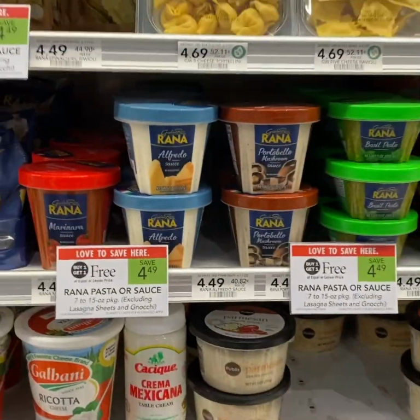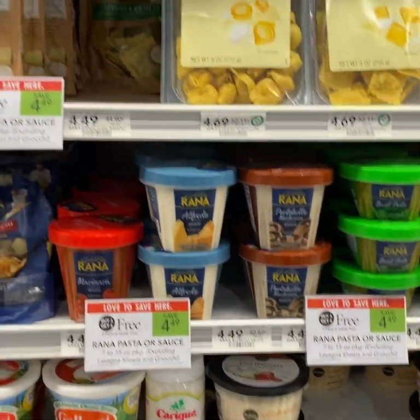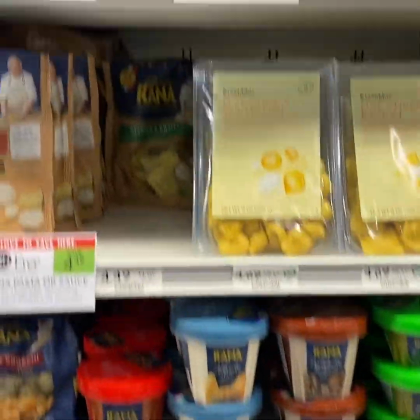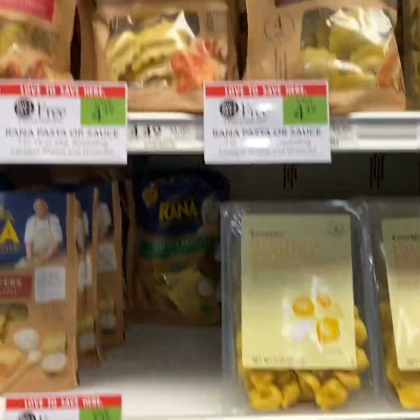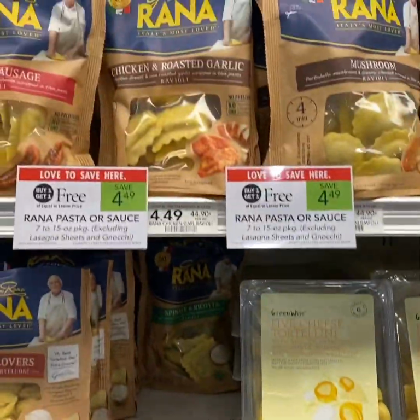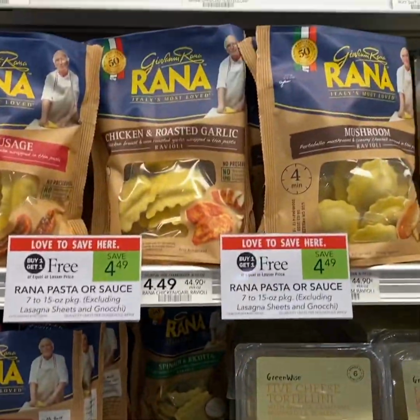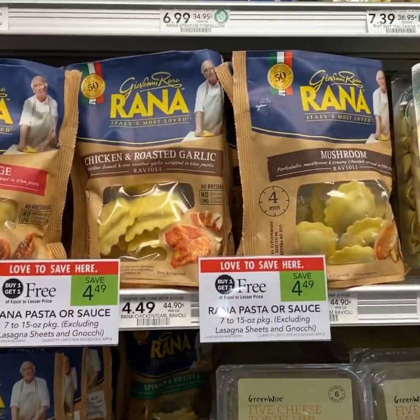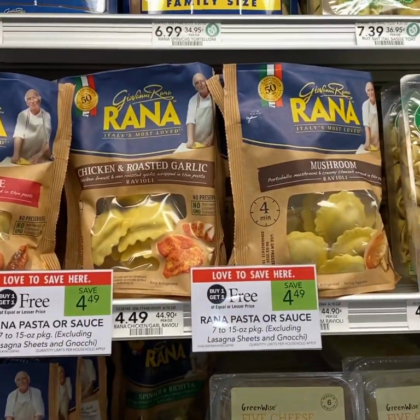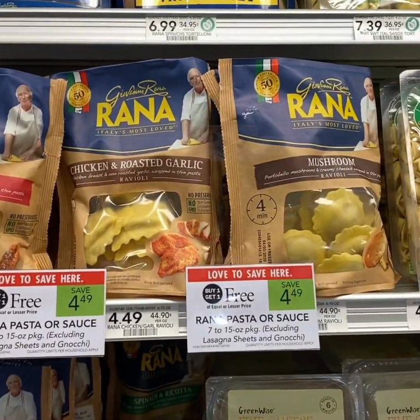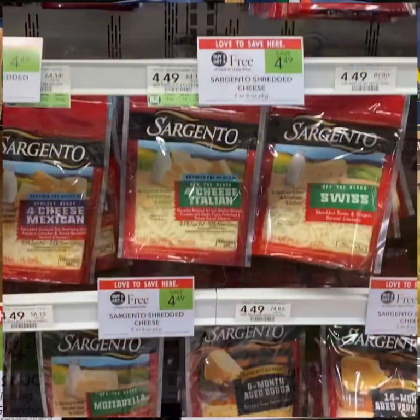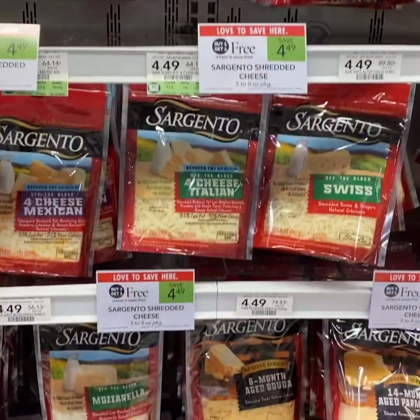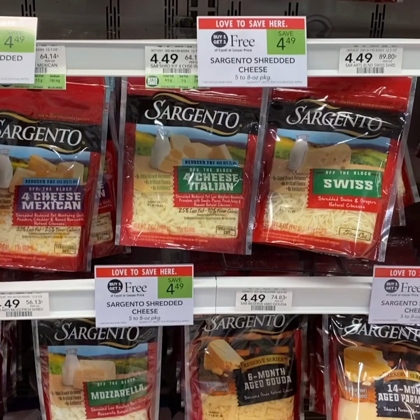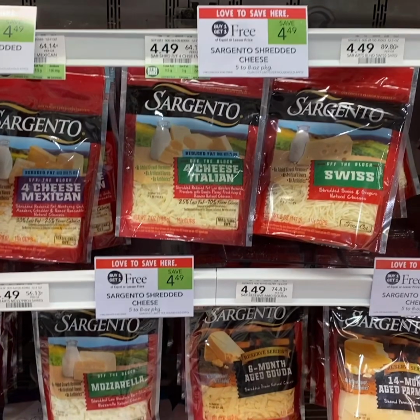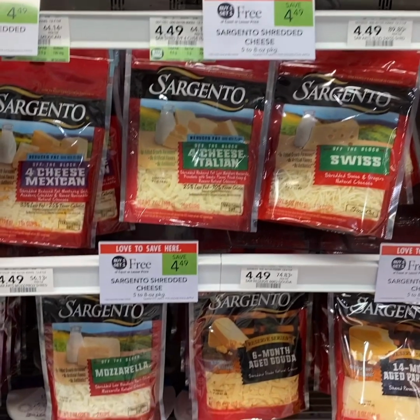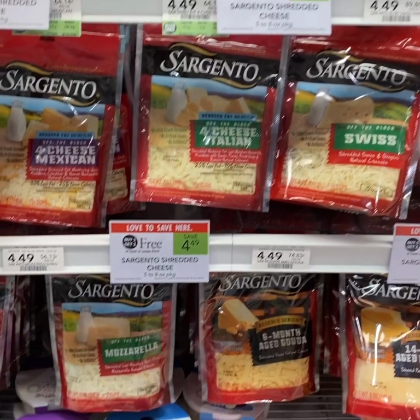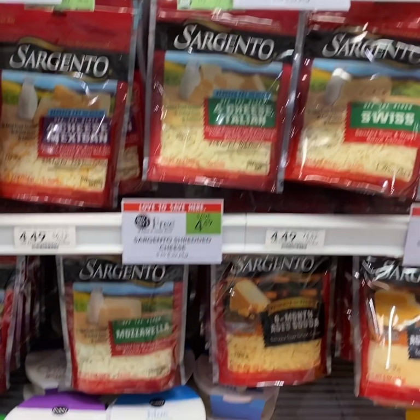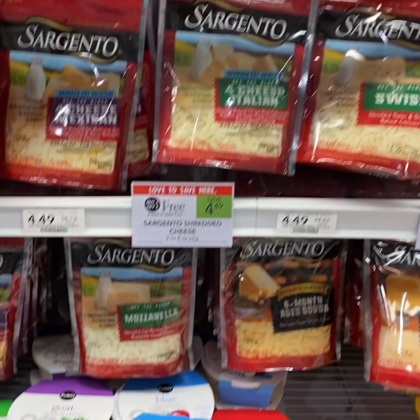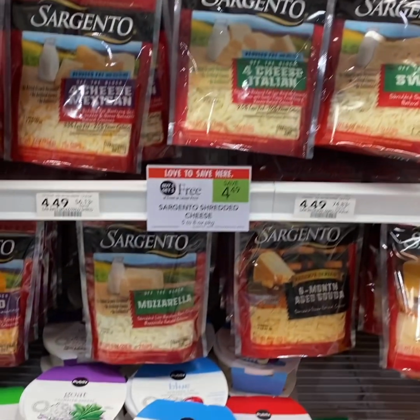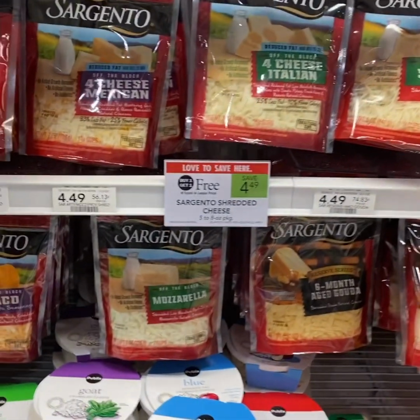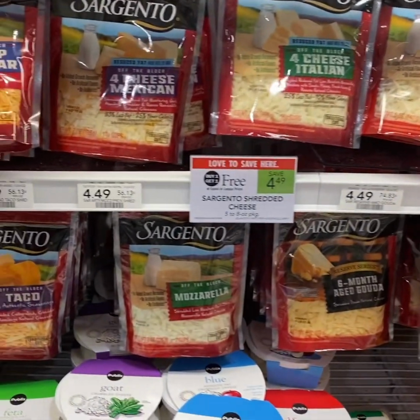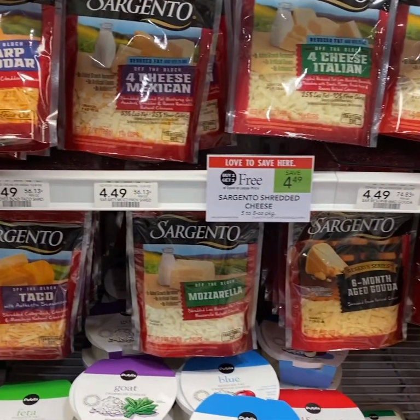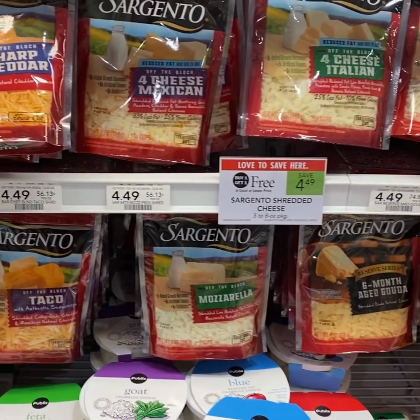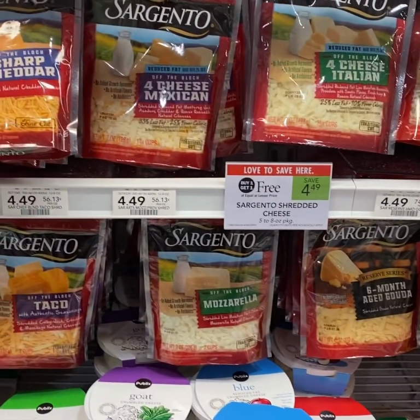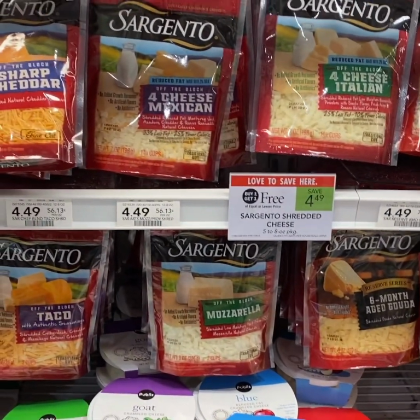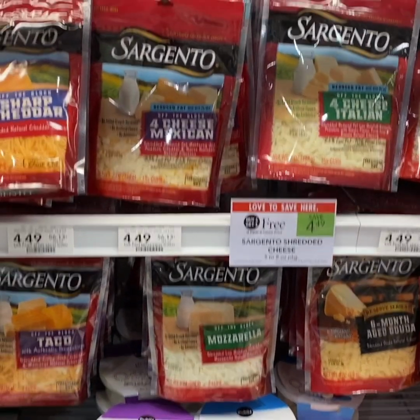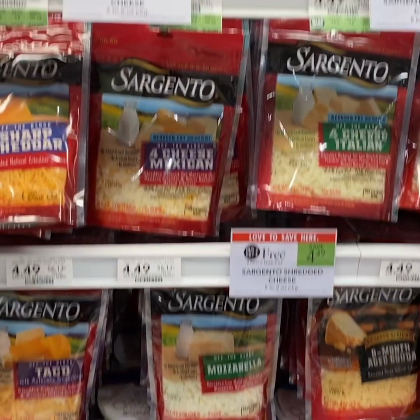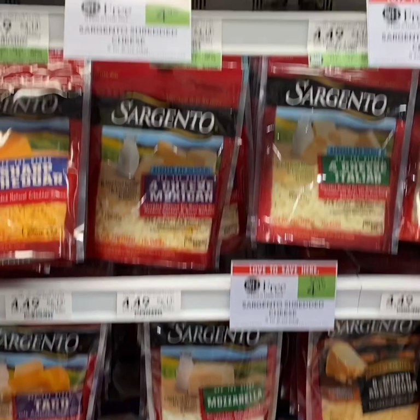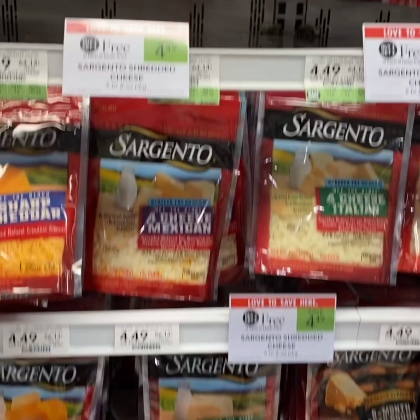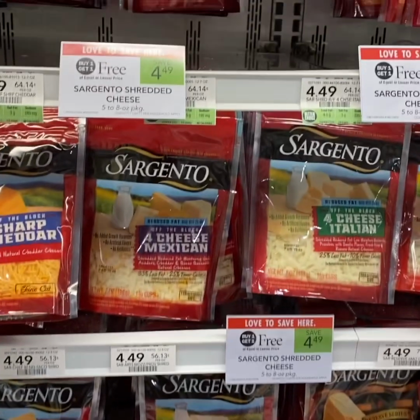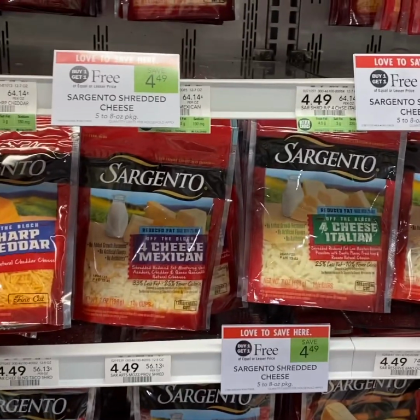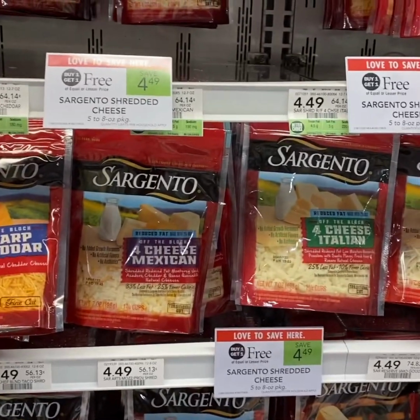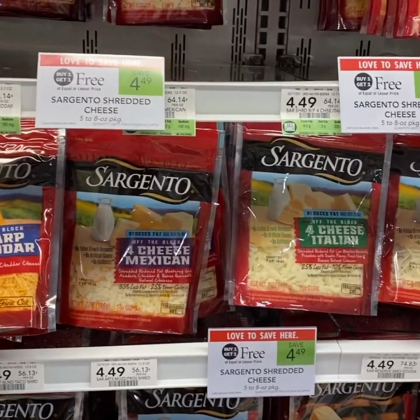These are buy 1 get 1 free with no coupons. For the Sargento cheese, we have $0.75 off 2 from the 1/26 SS insert.